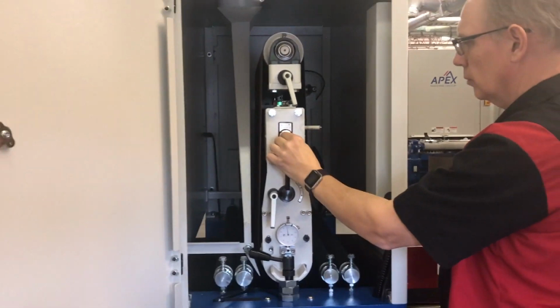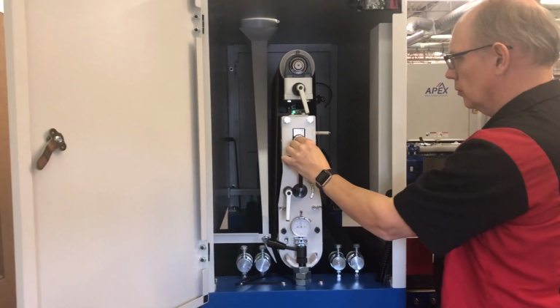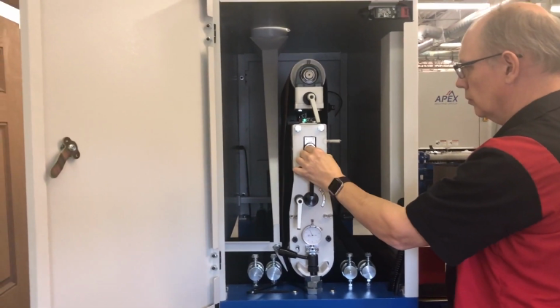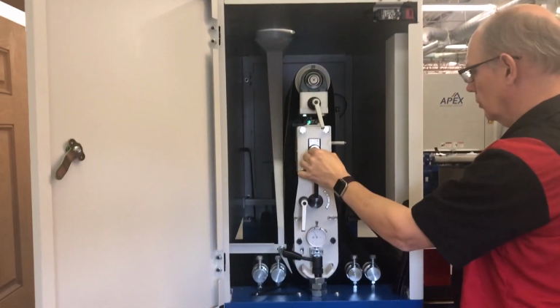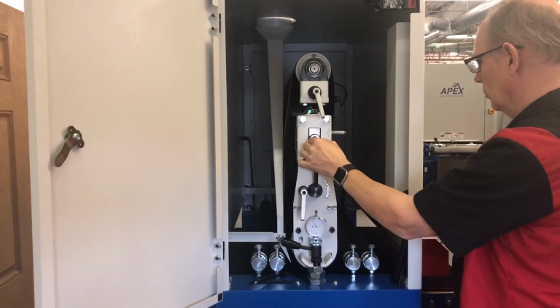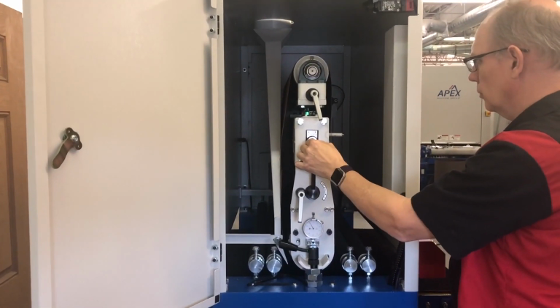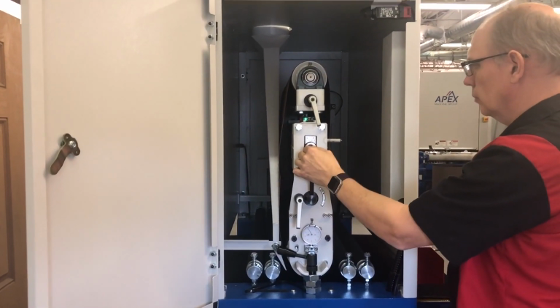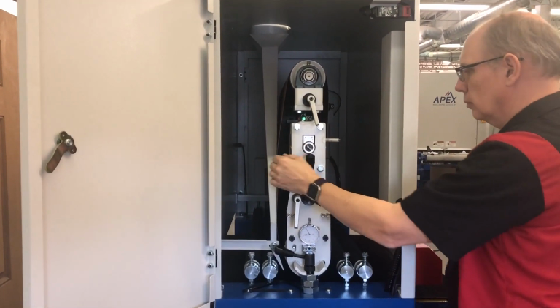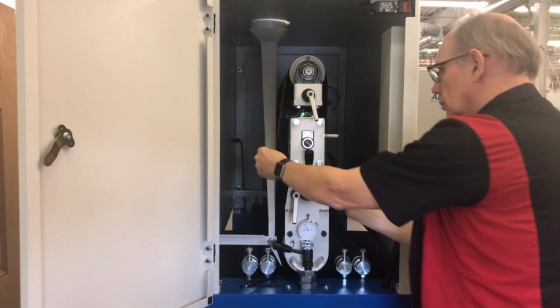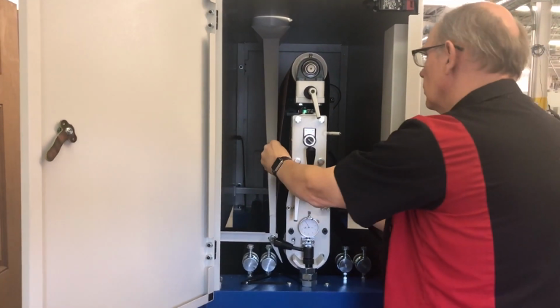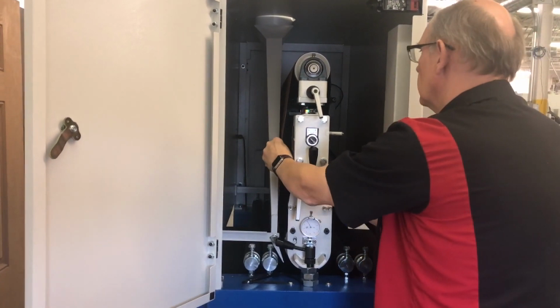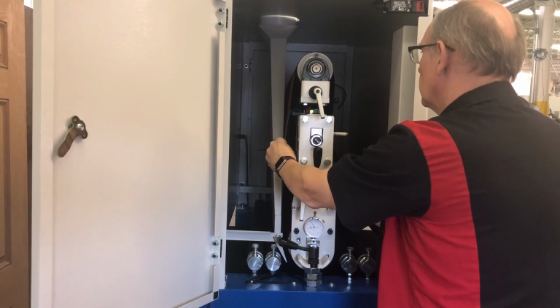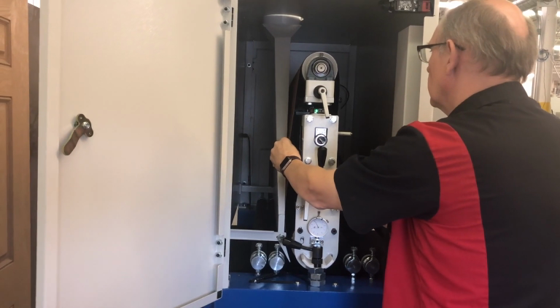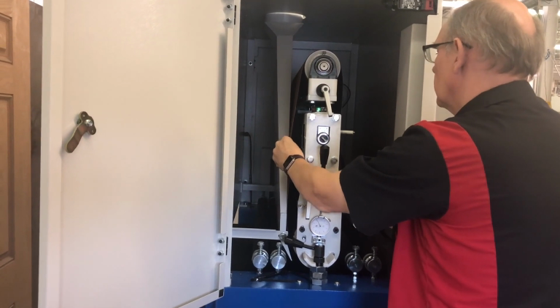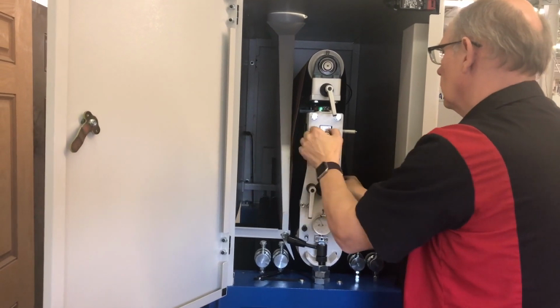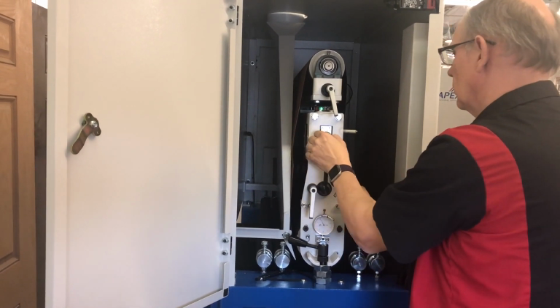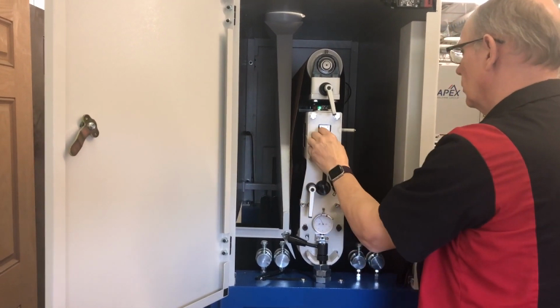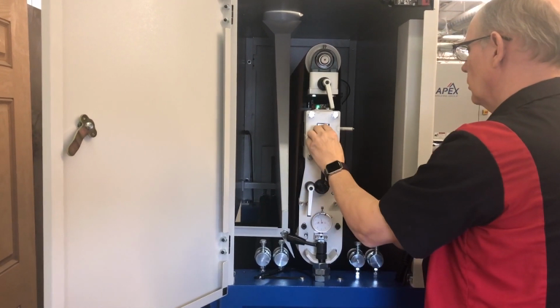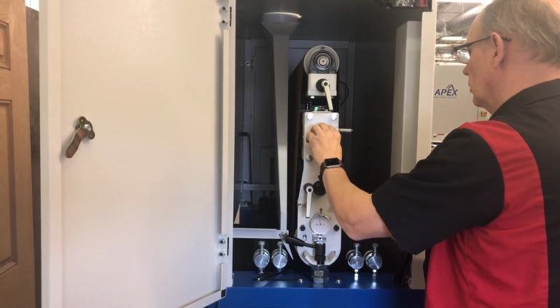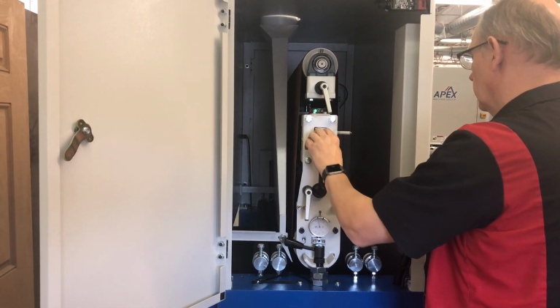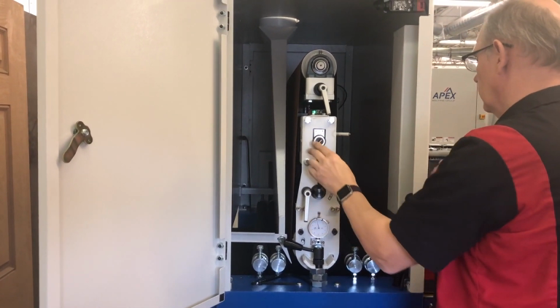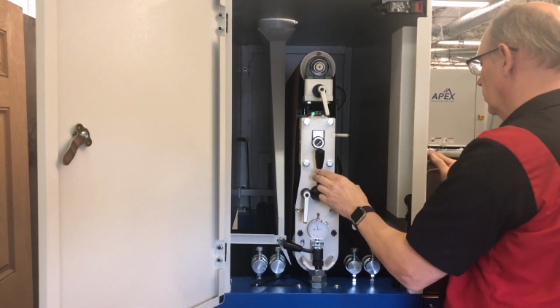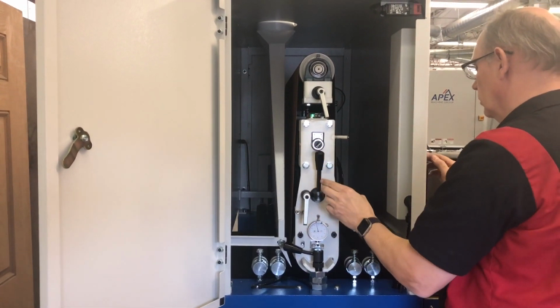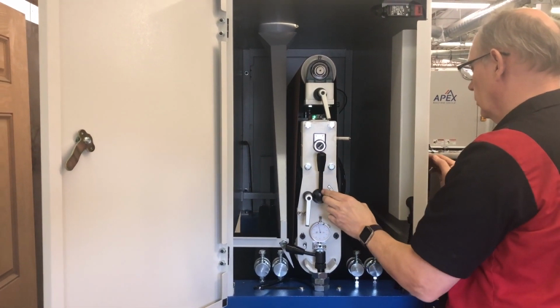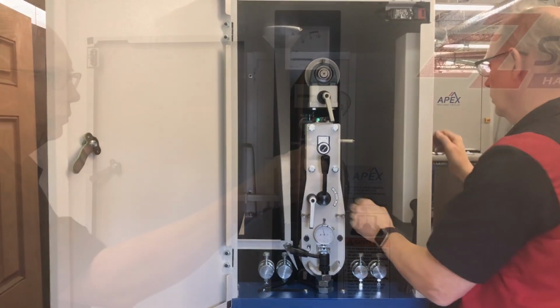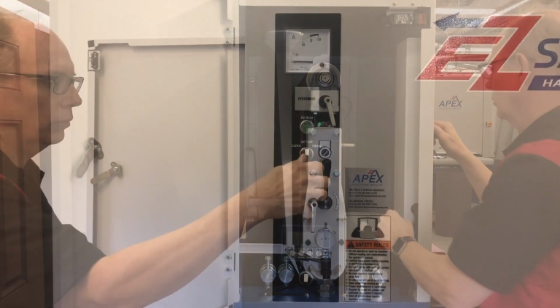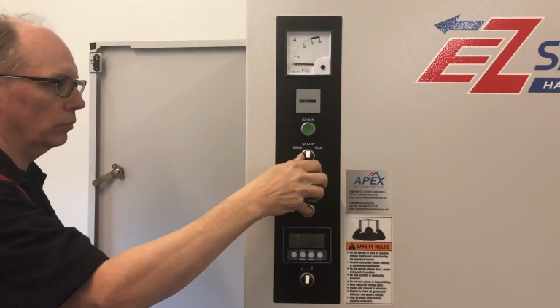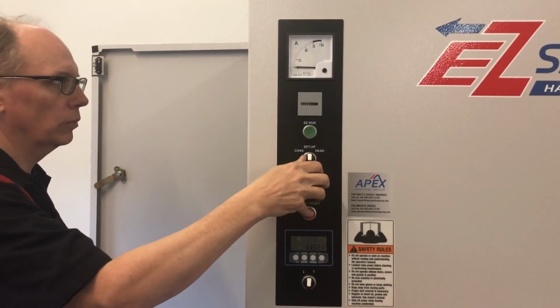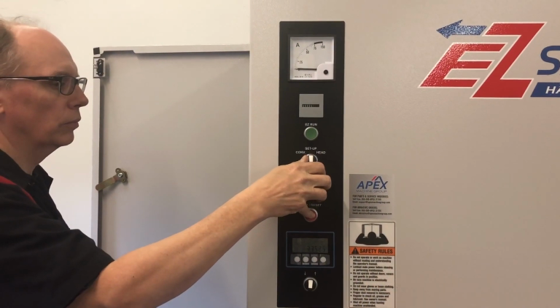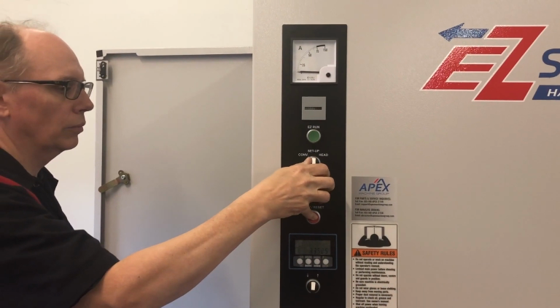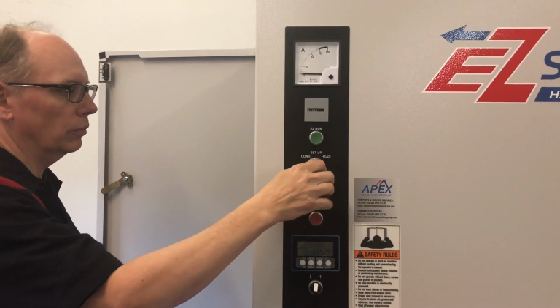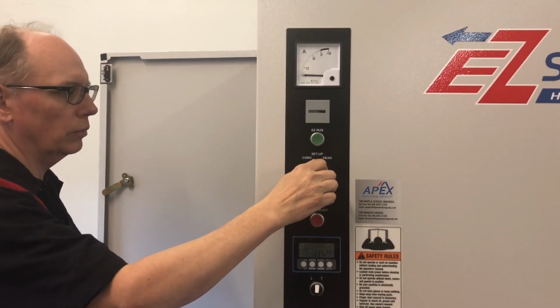To begin the tracking process, turn the belt tensioning switch to the L position, manually center the belt, and reapply tension by turning the switch back to the T position. Then hit the reset button on the control panel.